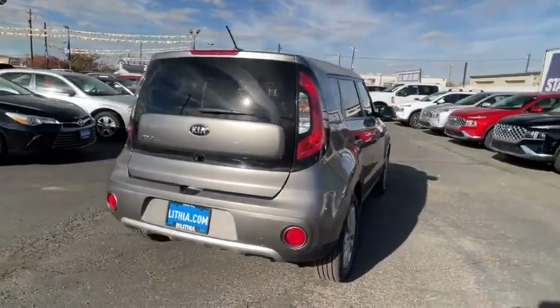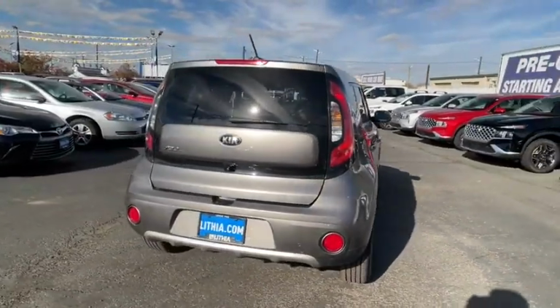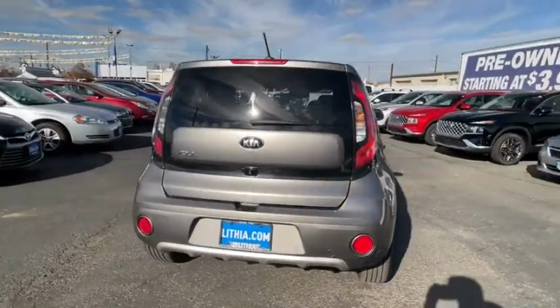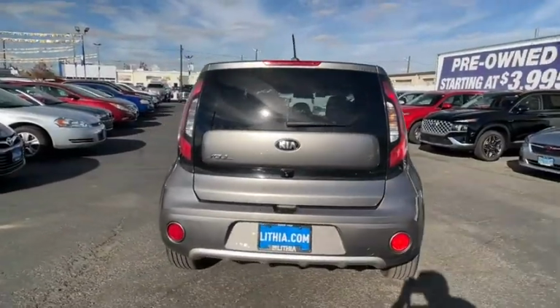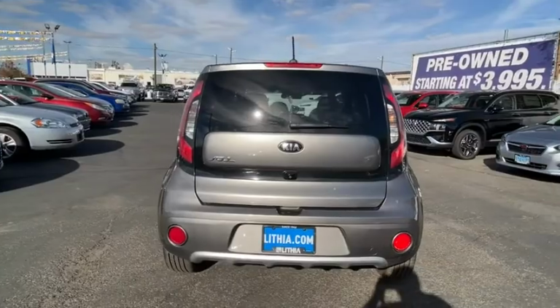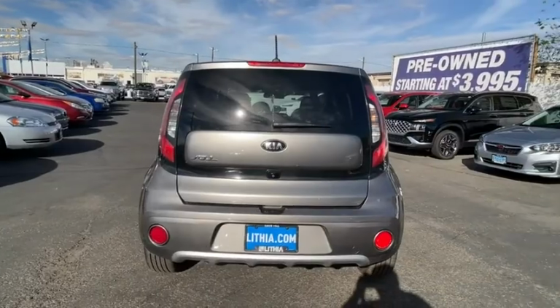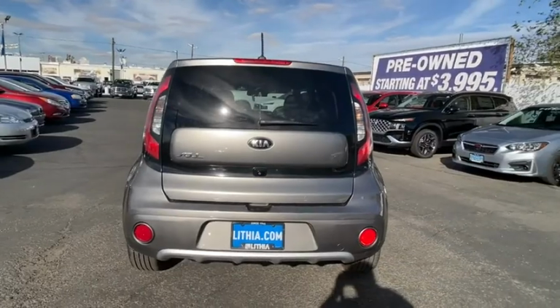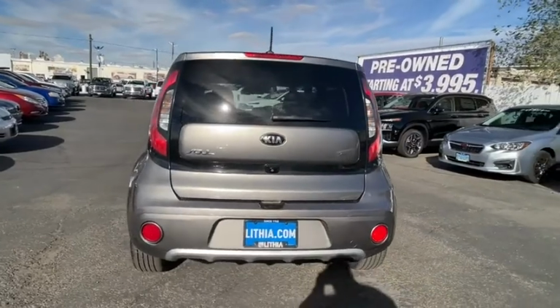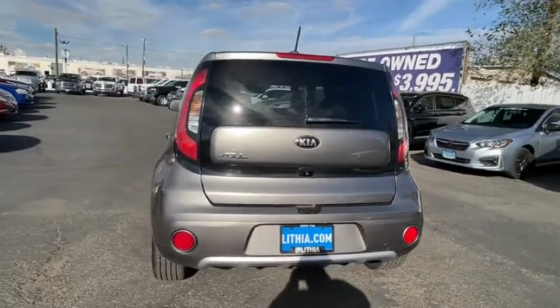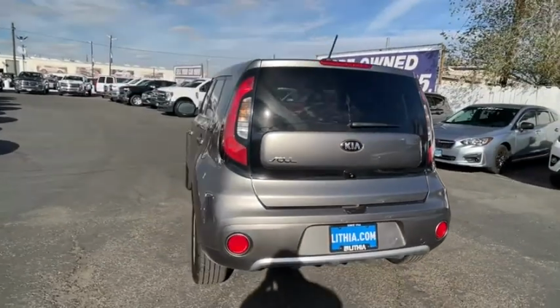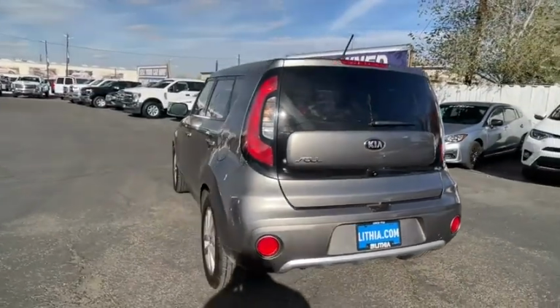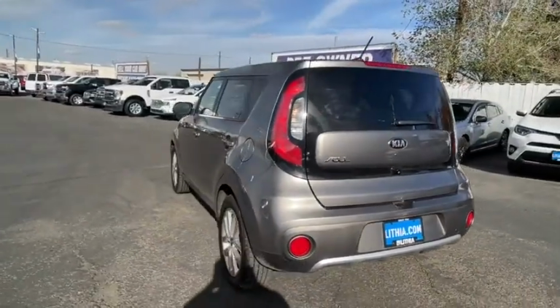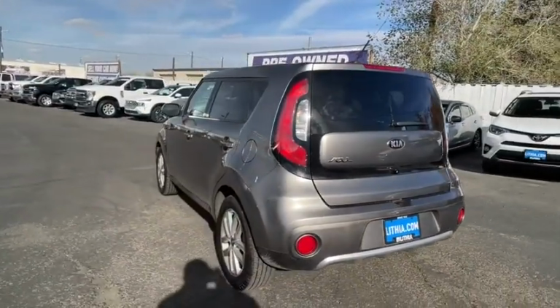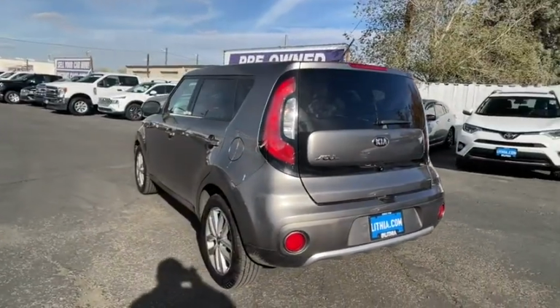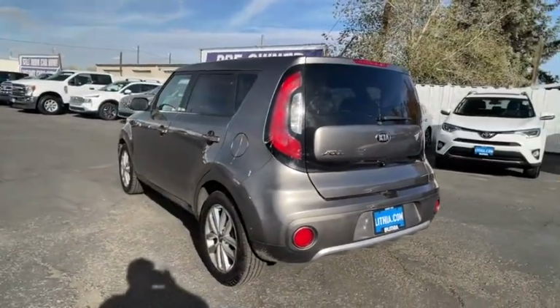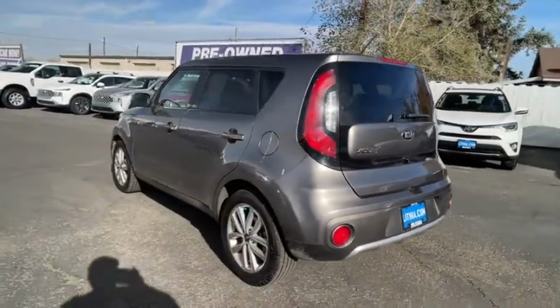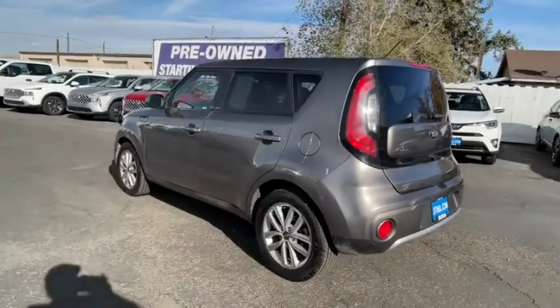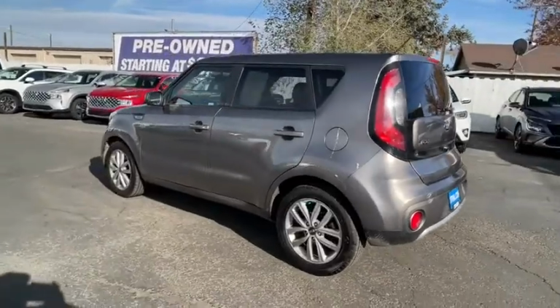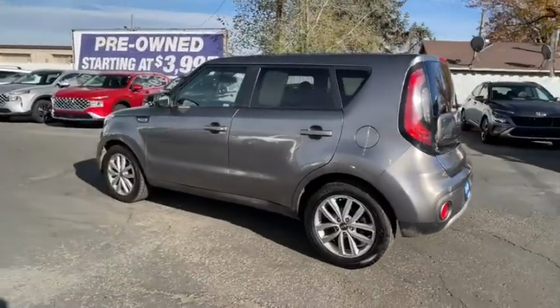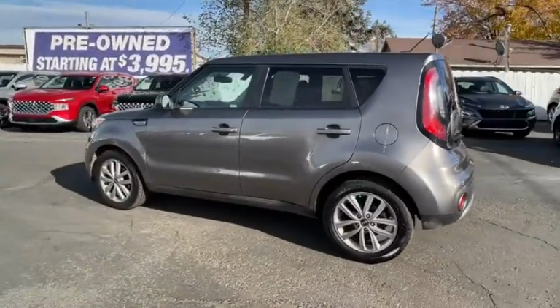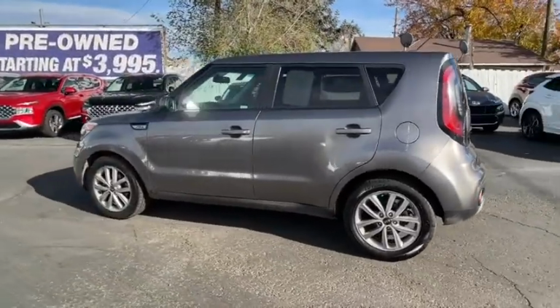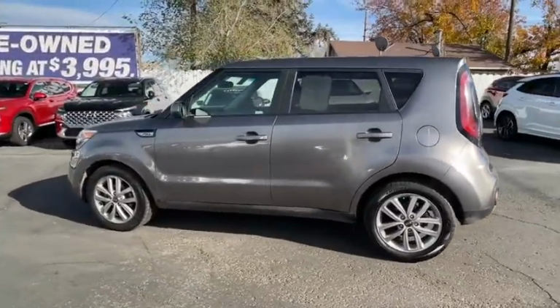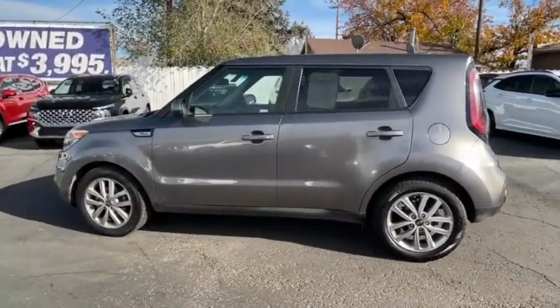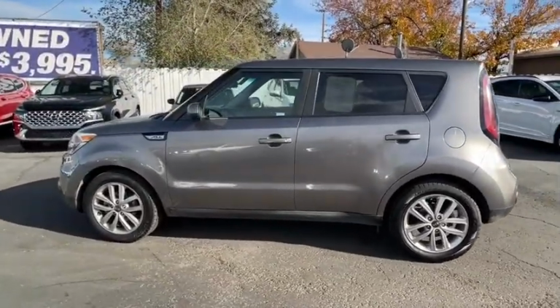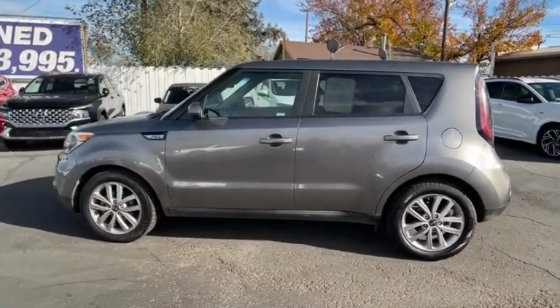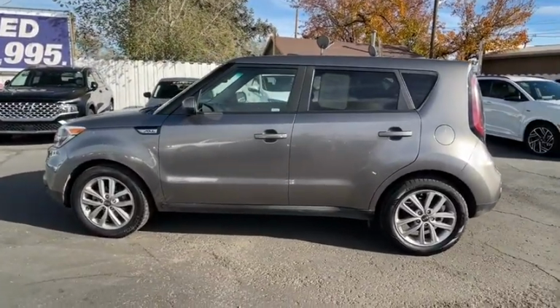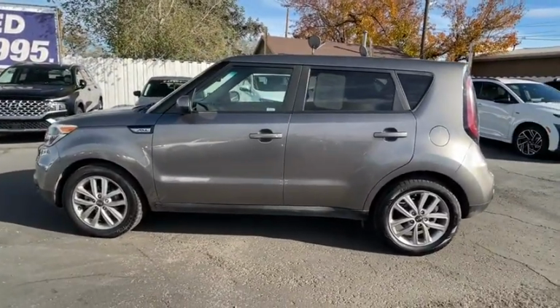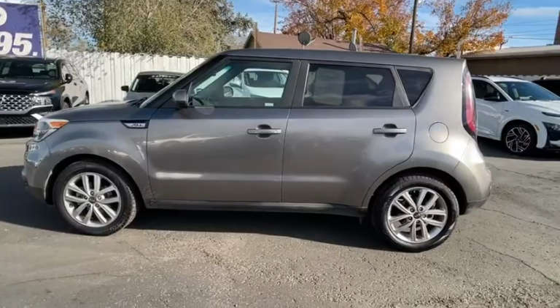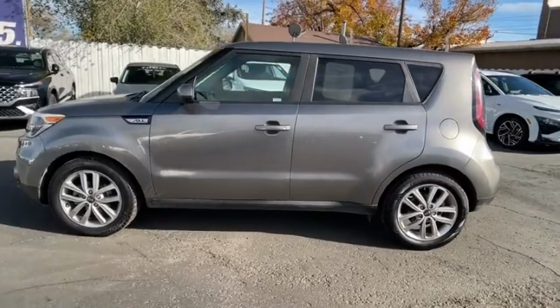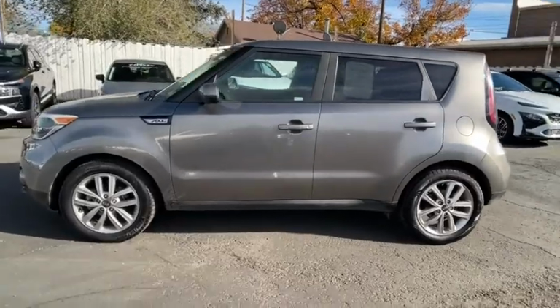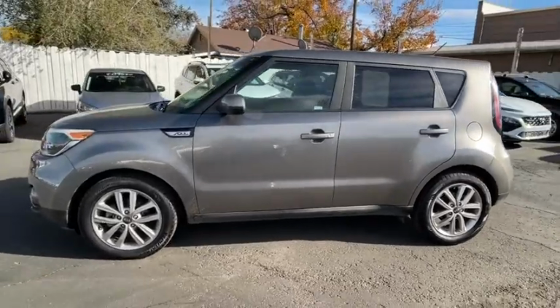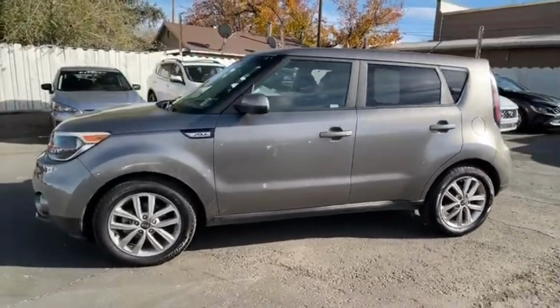This vehicle has less than 40,000 miles. Here are some of this vehicle's great options: keyless entry, backup camera, power steering, adjustable steering wheel, ABS four-wheel, four-wheel disc brakes, cruise control, and aluminum wheels.